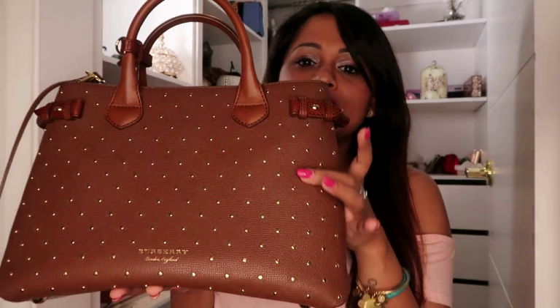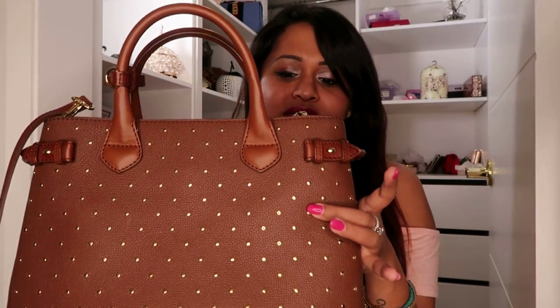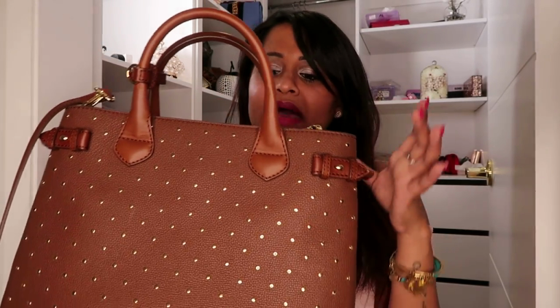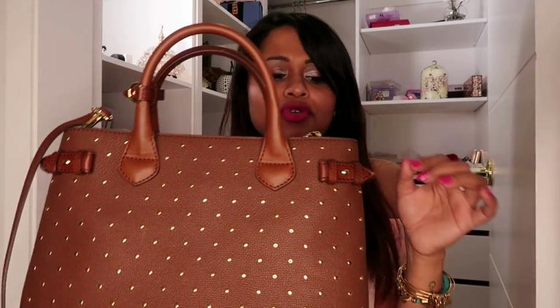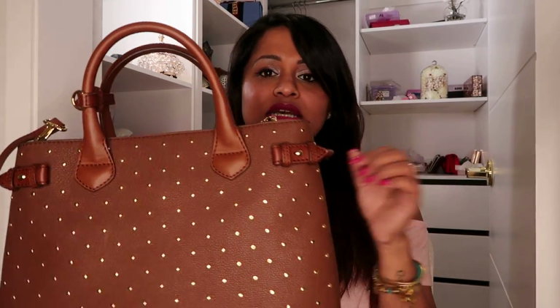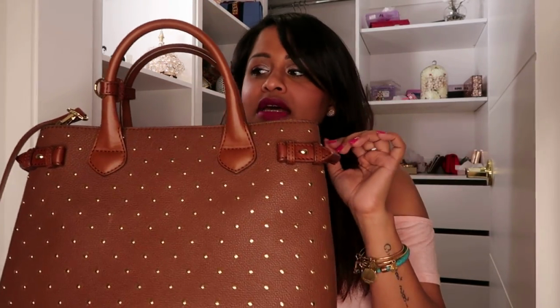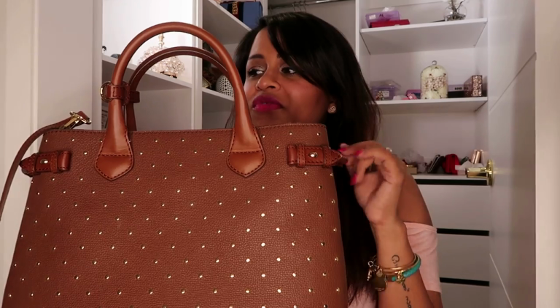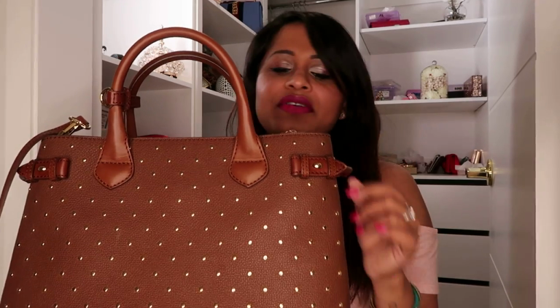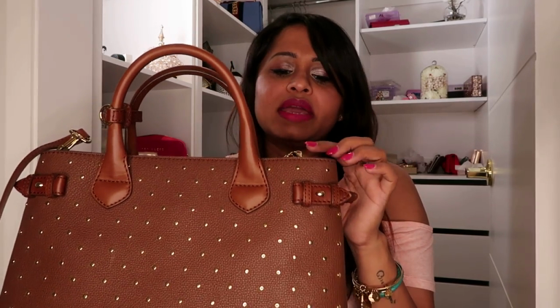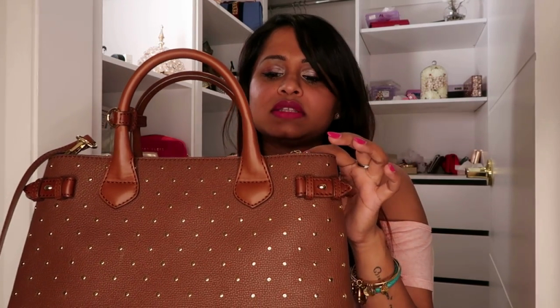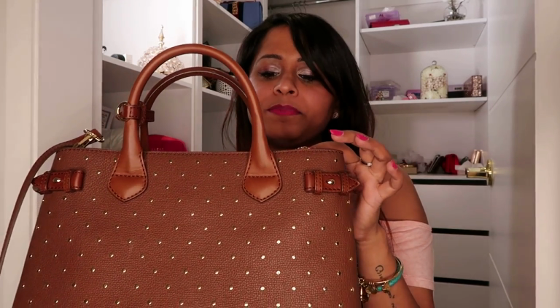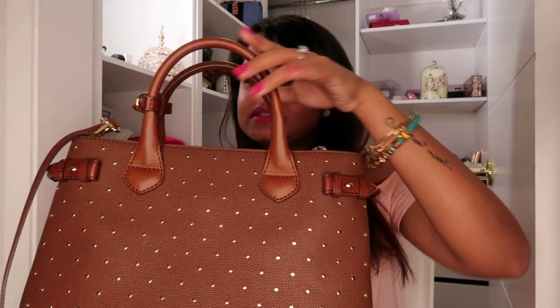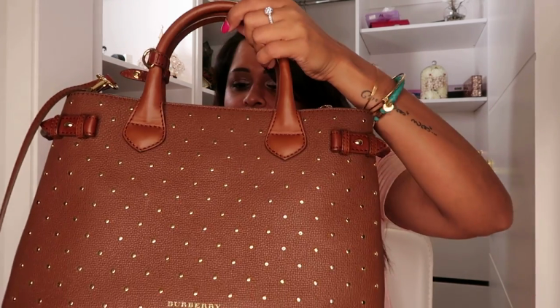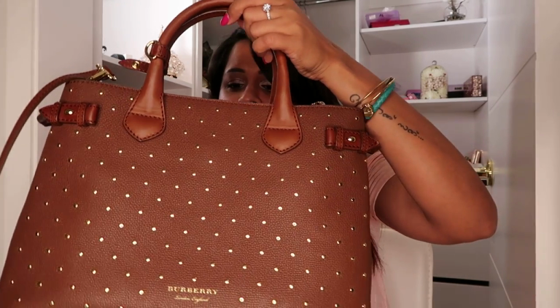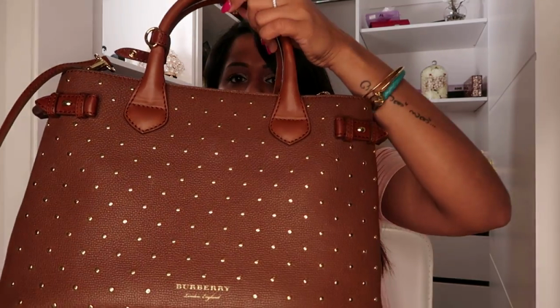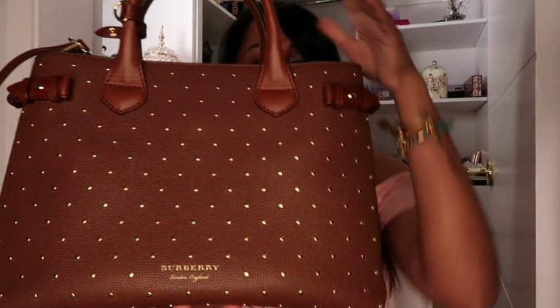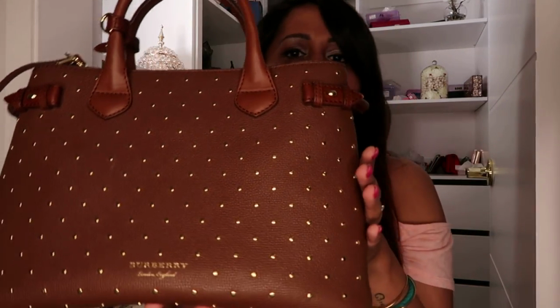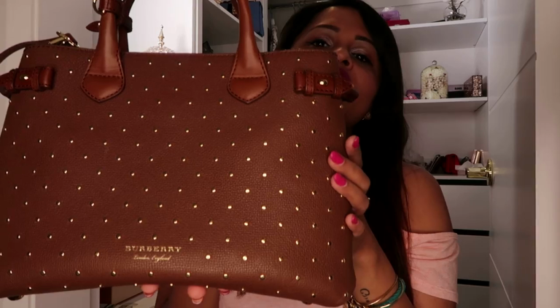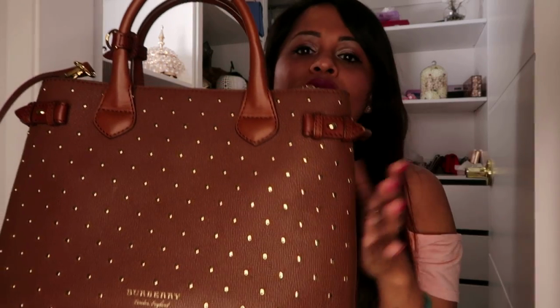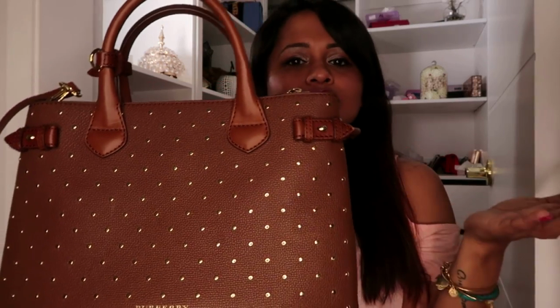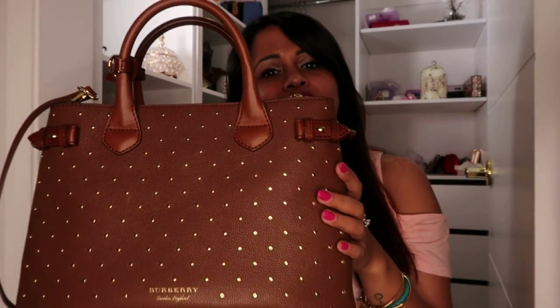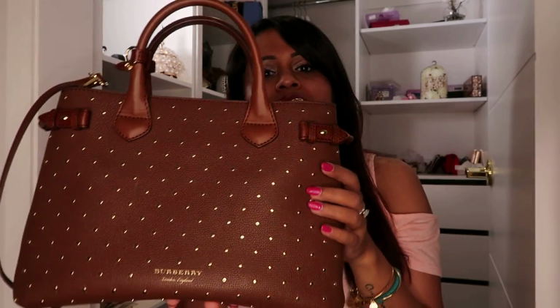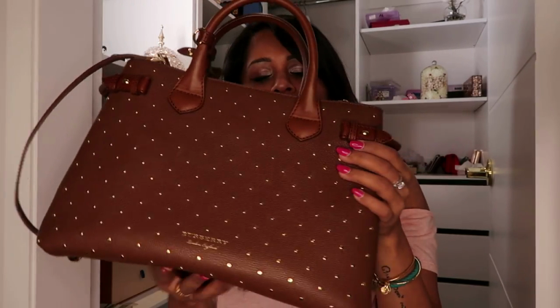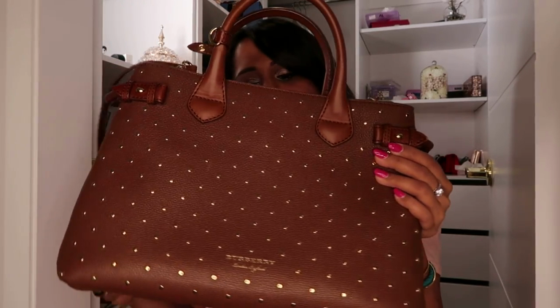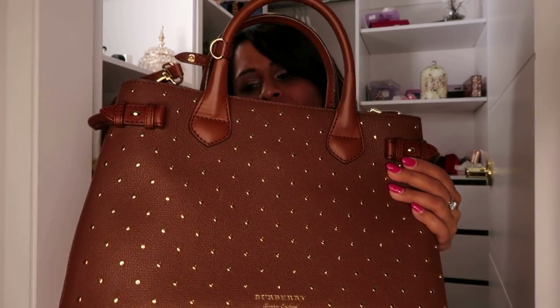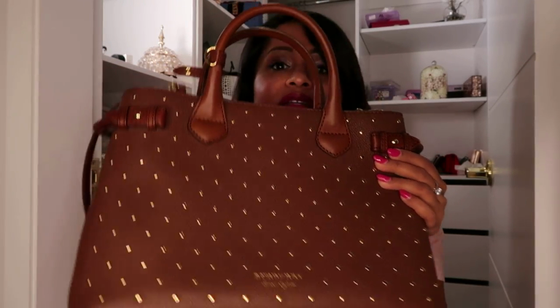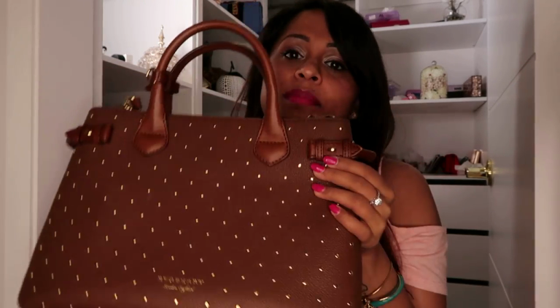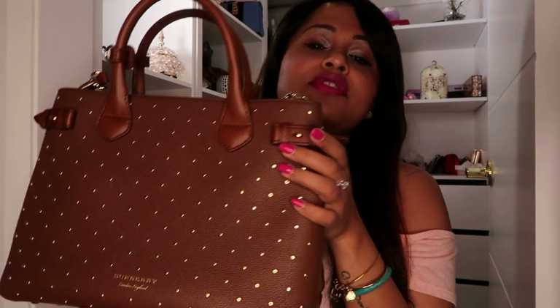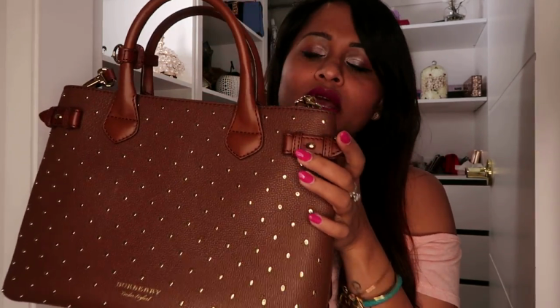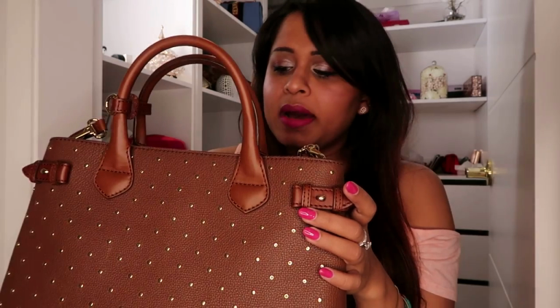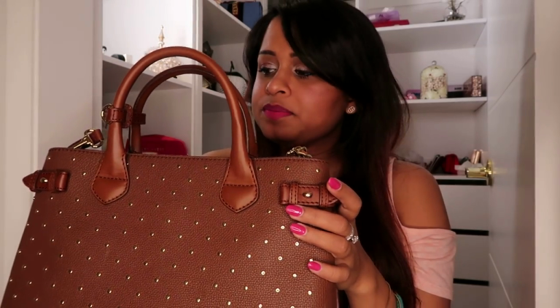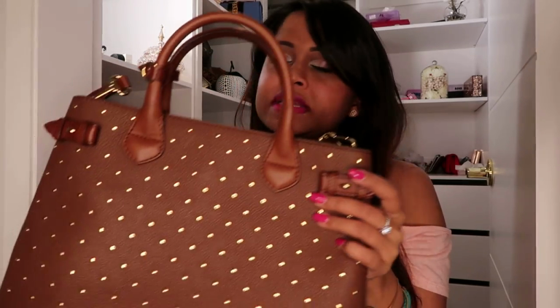I'm extremely happy with the quality and durability of the bag. It's very well made - it's a very good bag for work or even for a regular day out. But the only negative of the bag for me is the fact that it's very heavy.